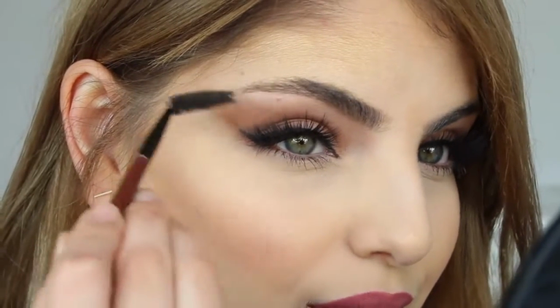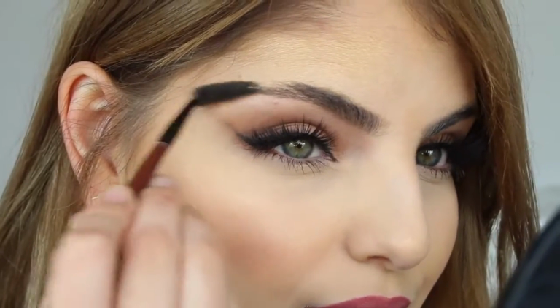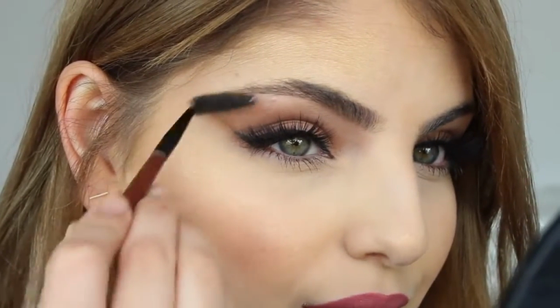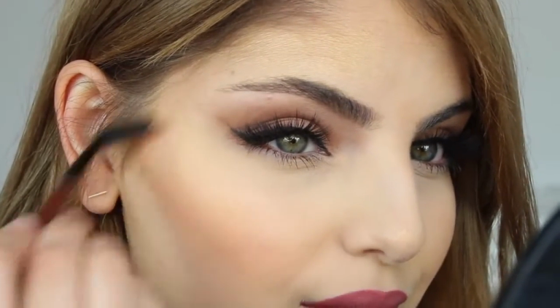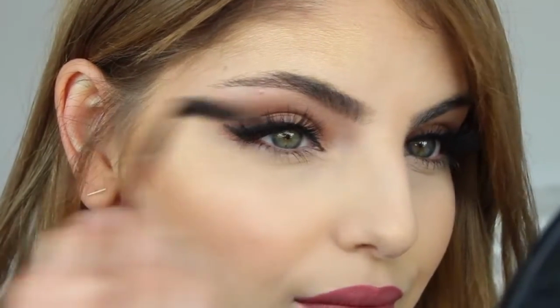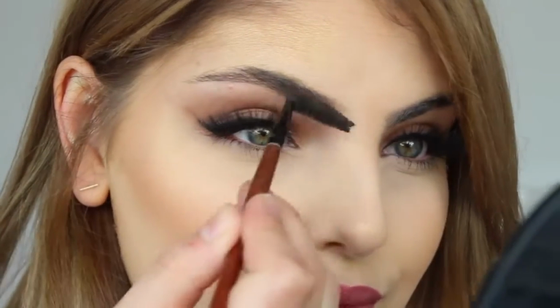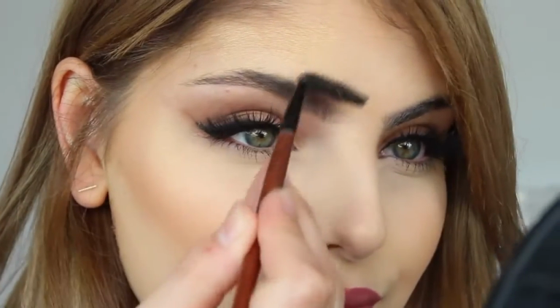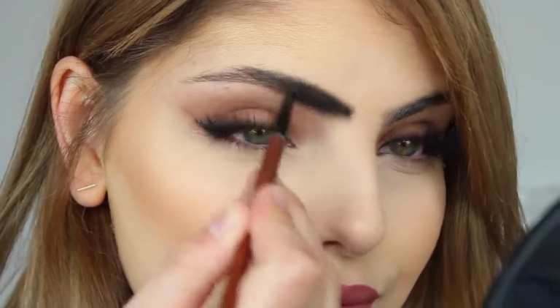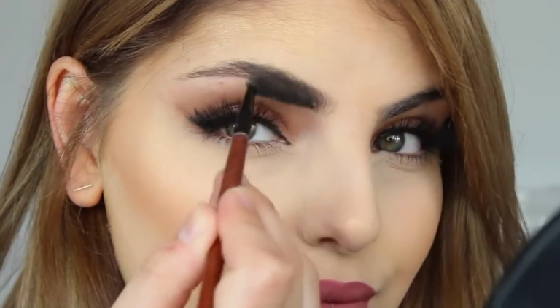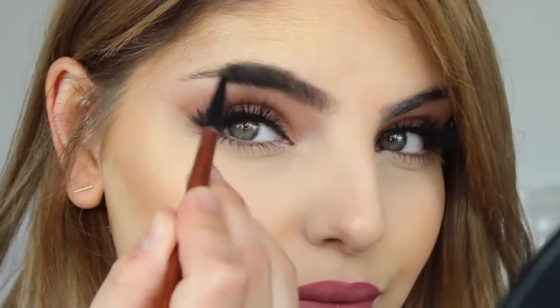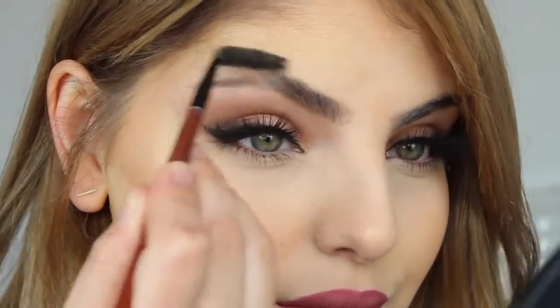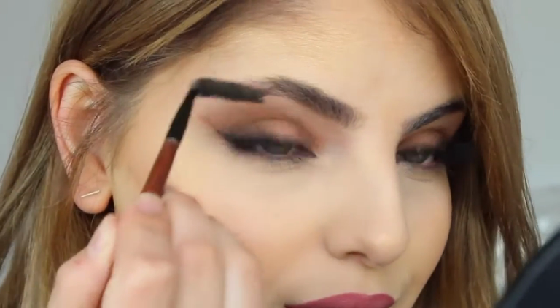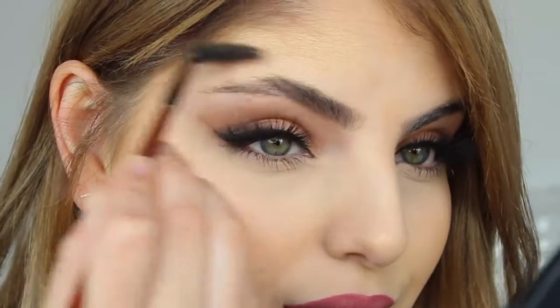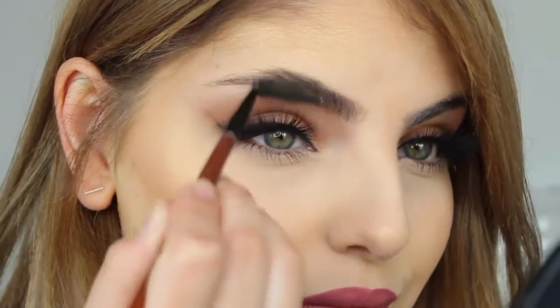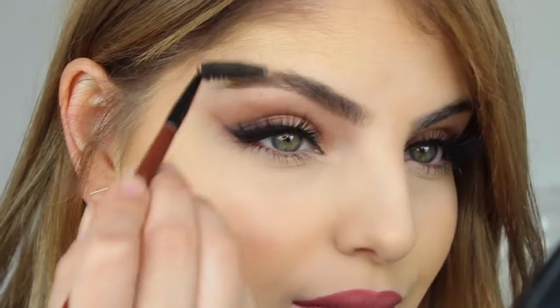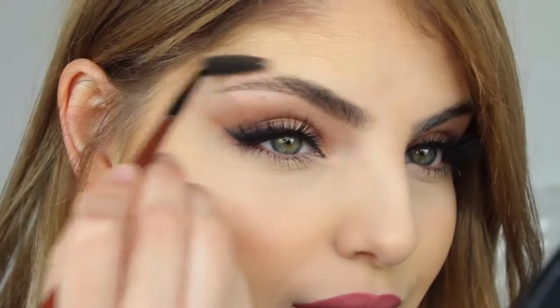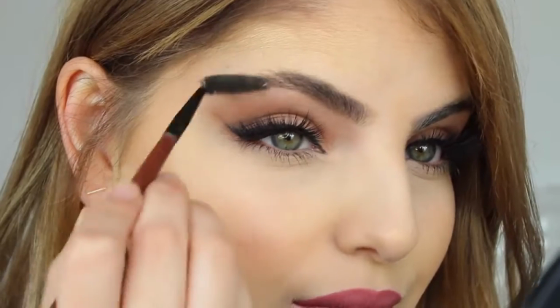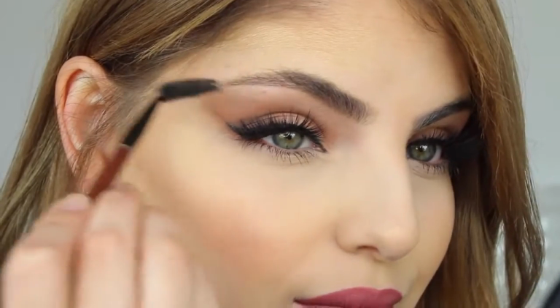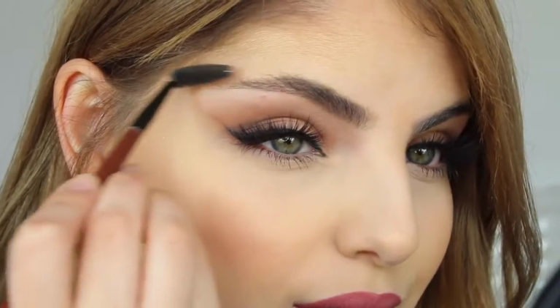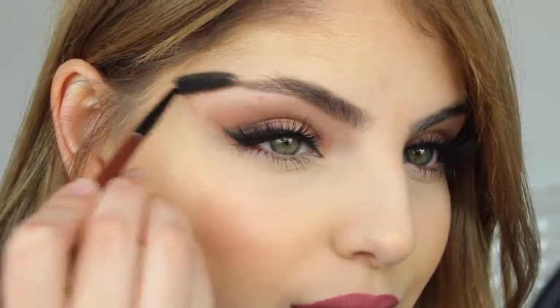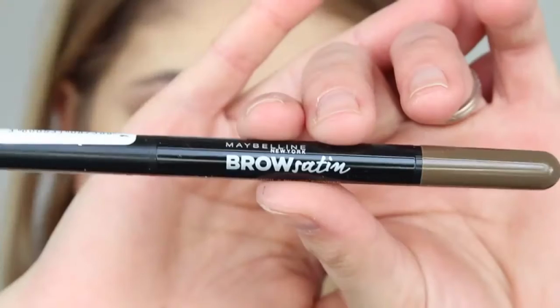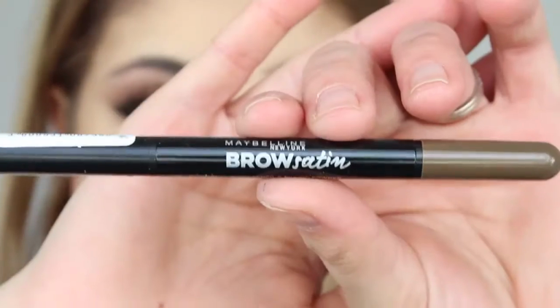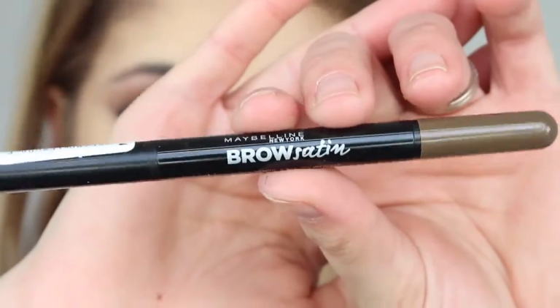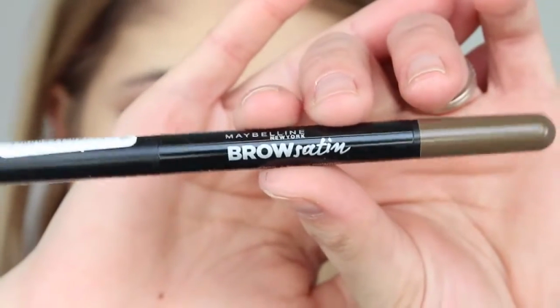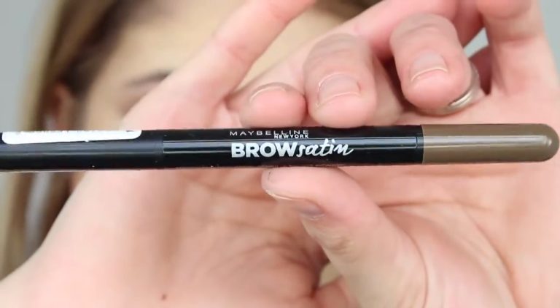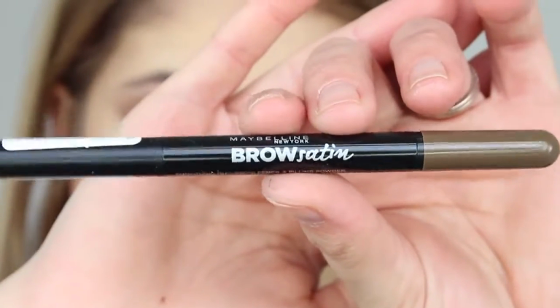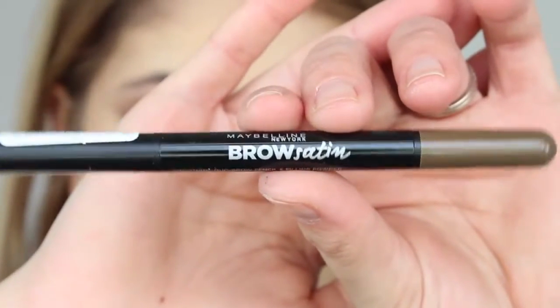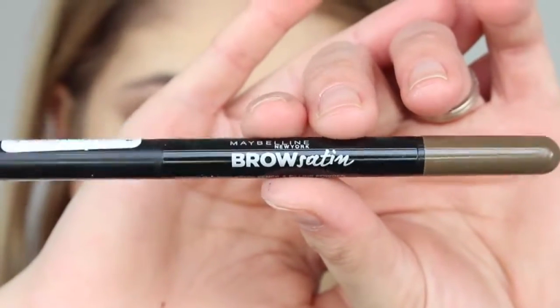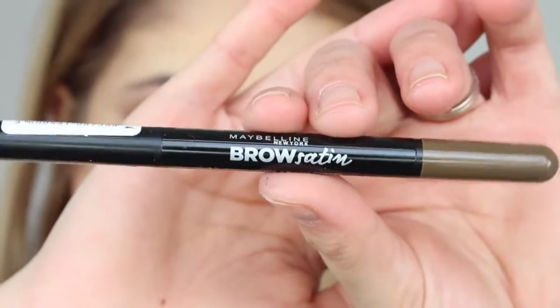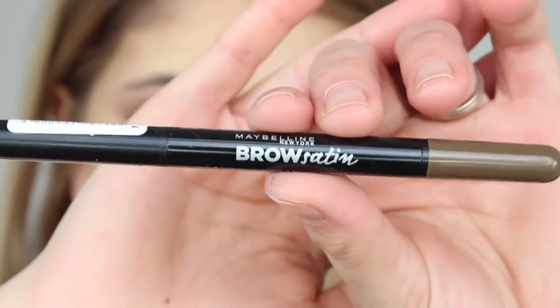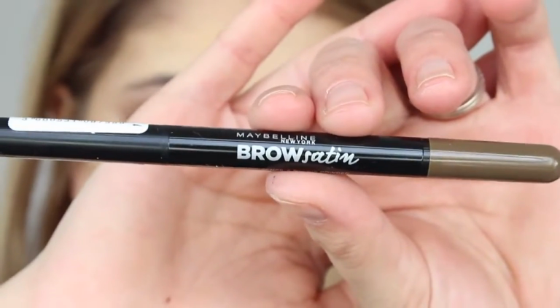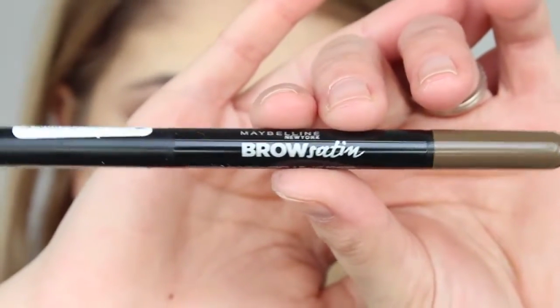The first thing you want to do is grab a spoolie and brush your eyebrow hairs into place. If they're a bit long, feel free to trim them, but yeah, you just want to brush them into place.